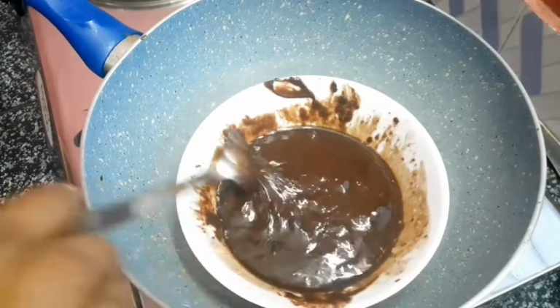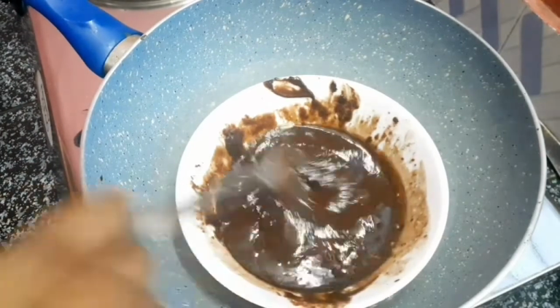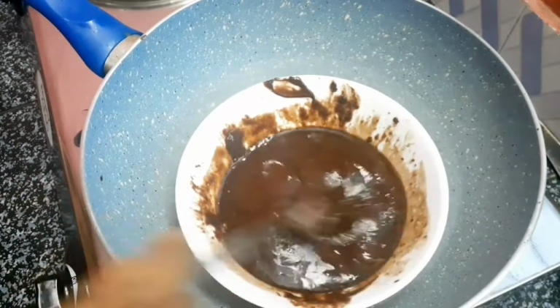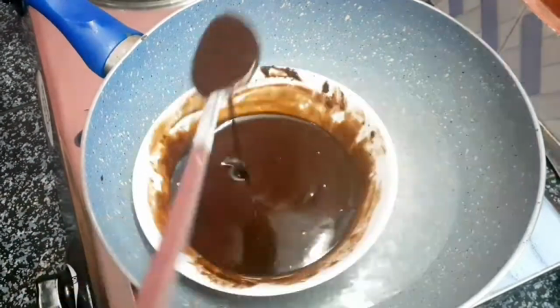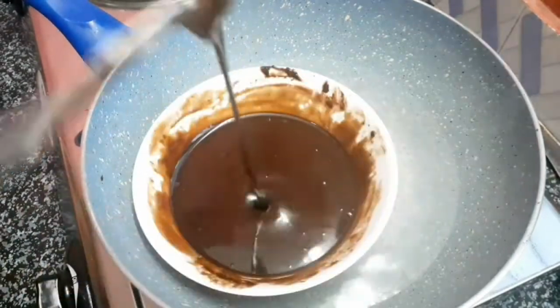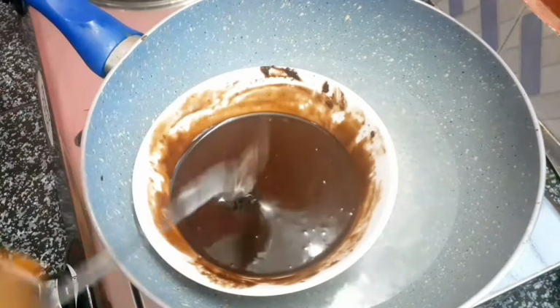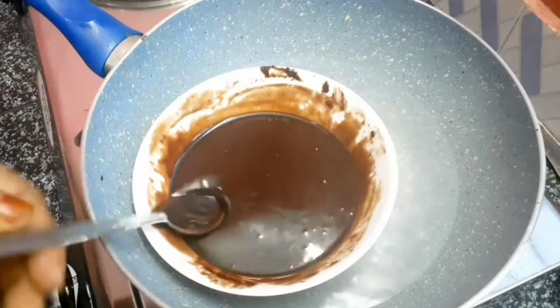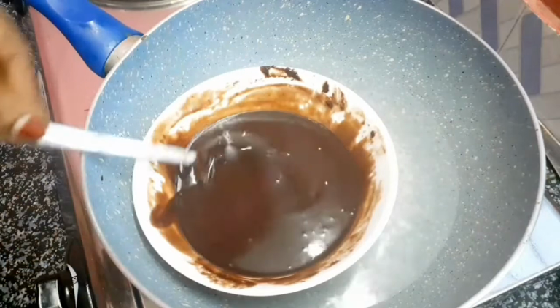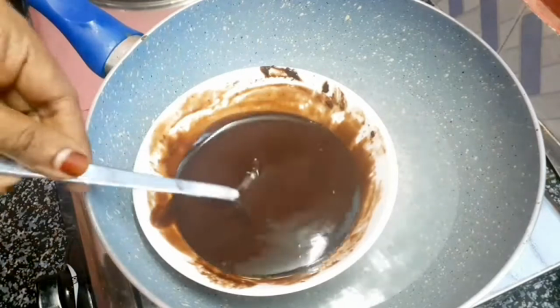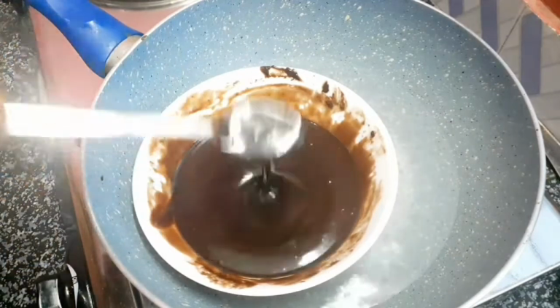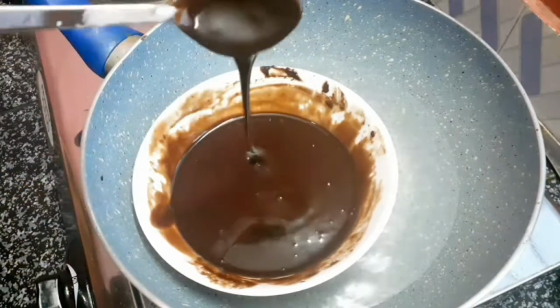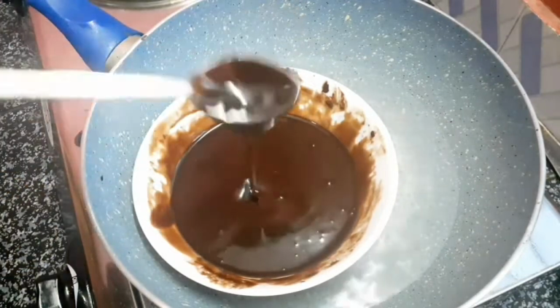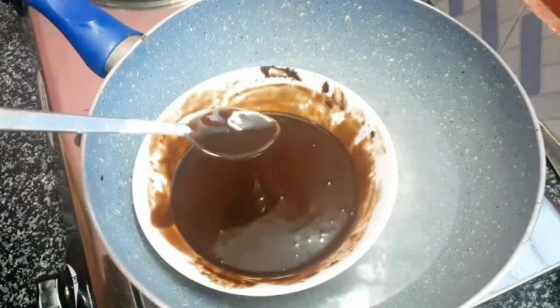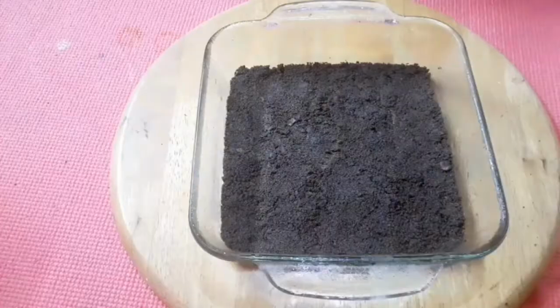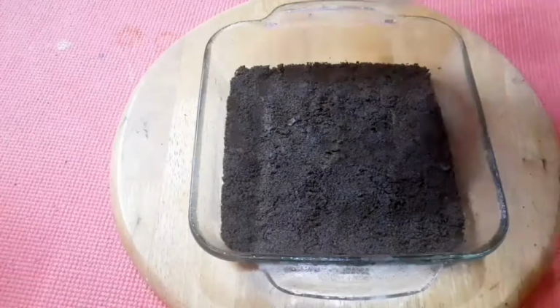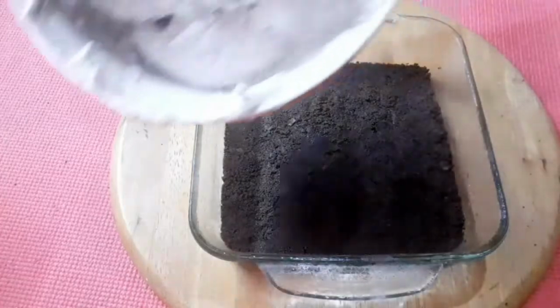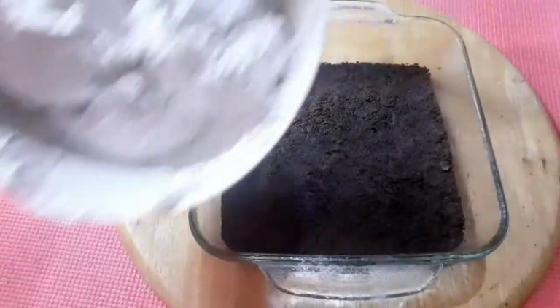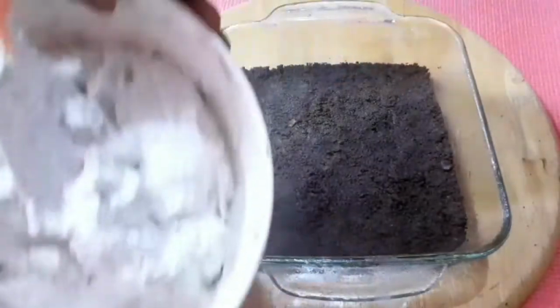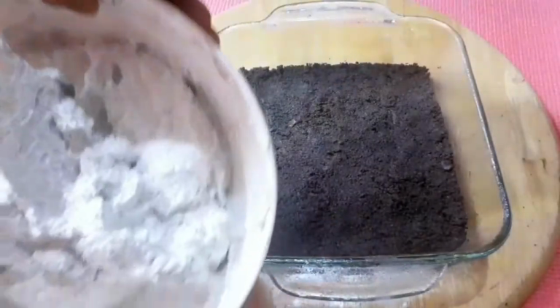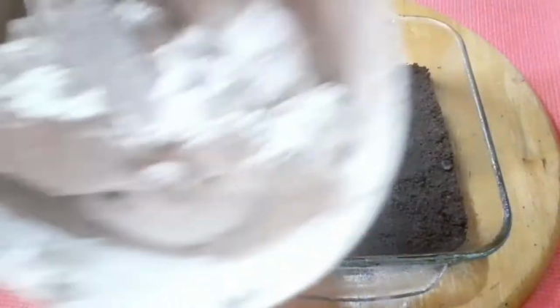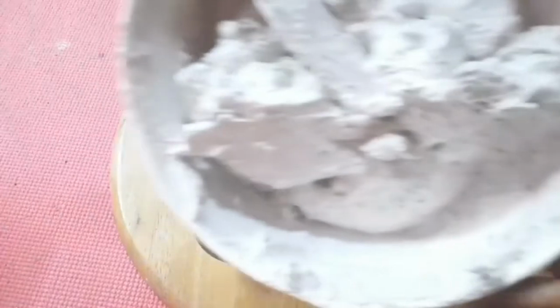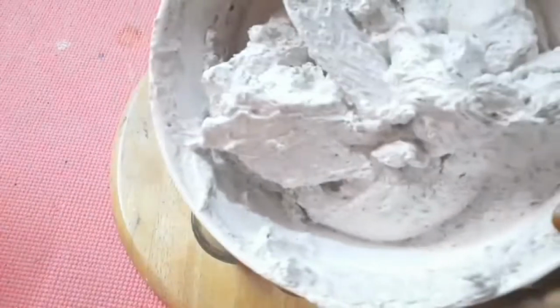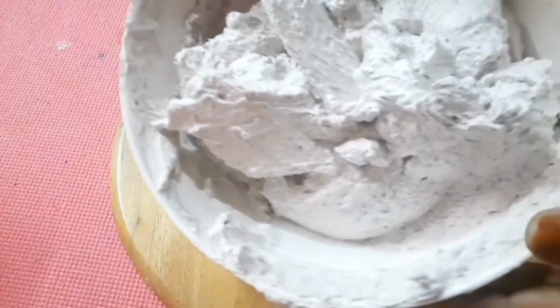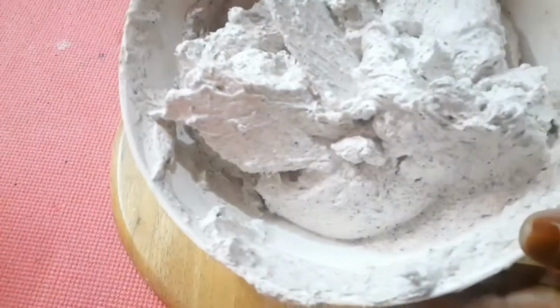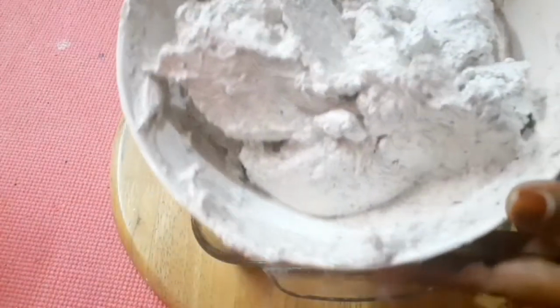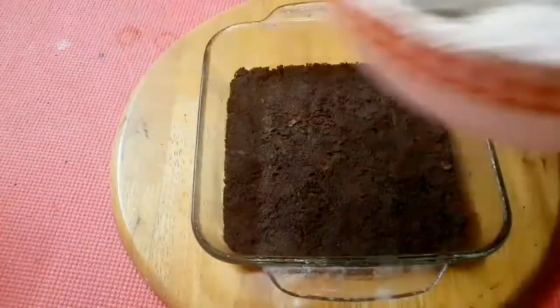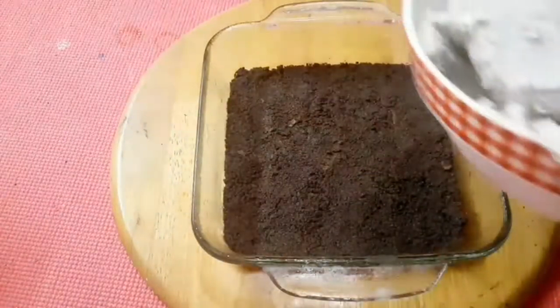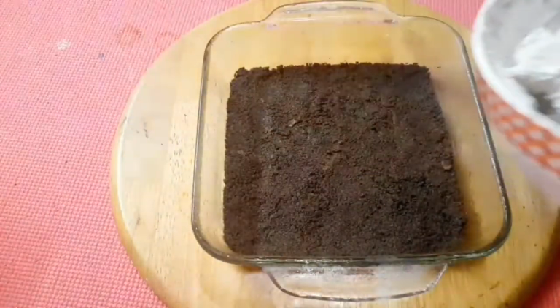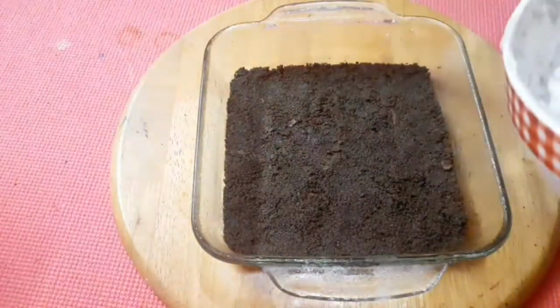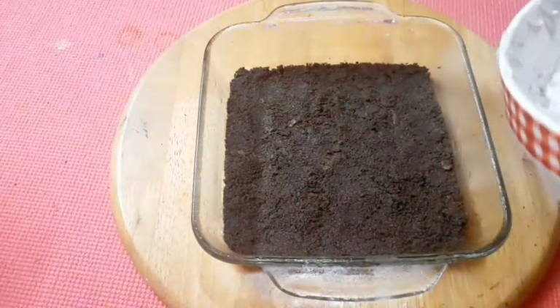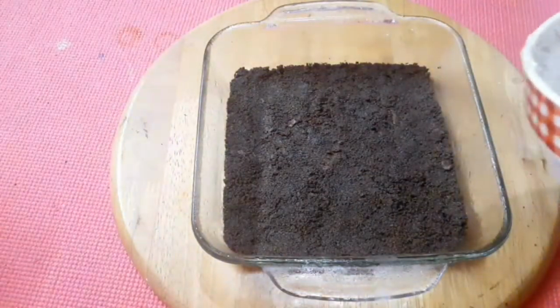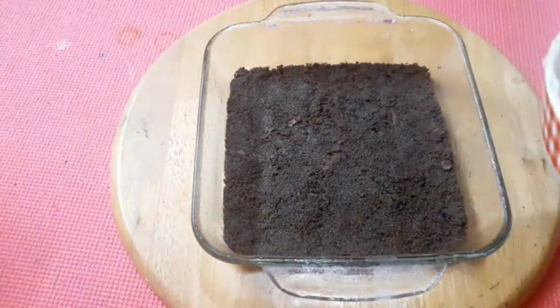Now the consistency is very good. The cream will be prepared for the next step. We'll use this and set the cream in the fridge.